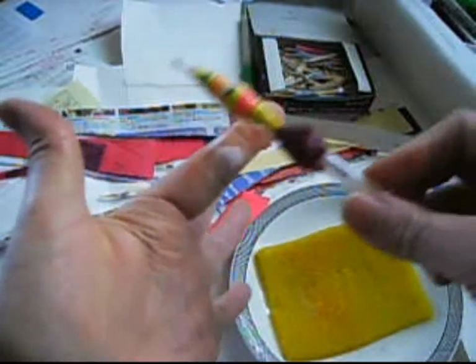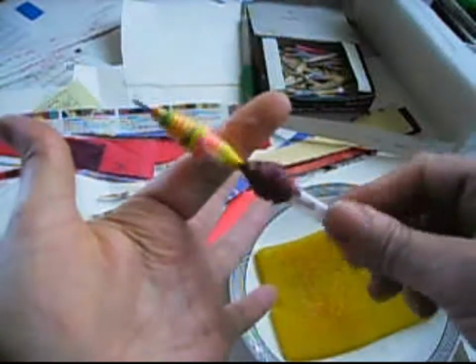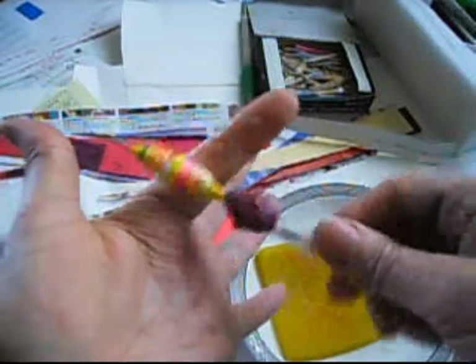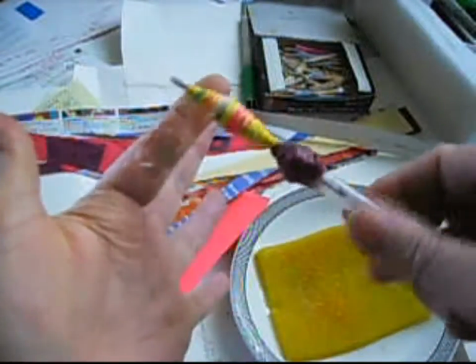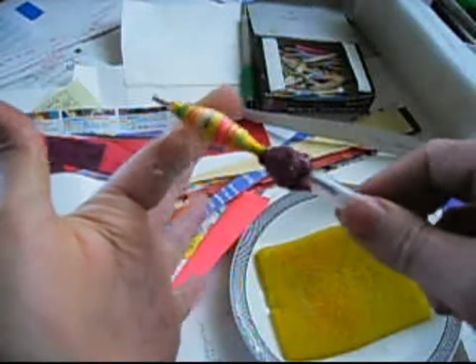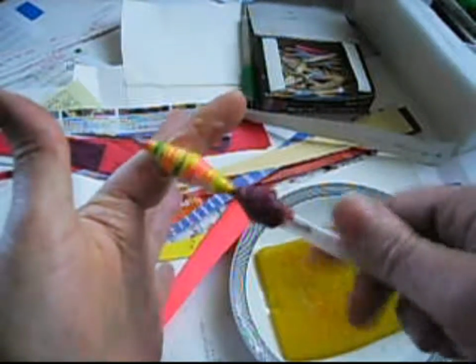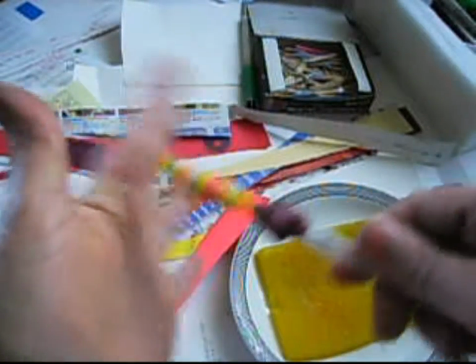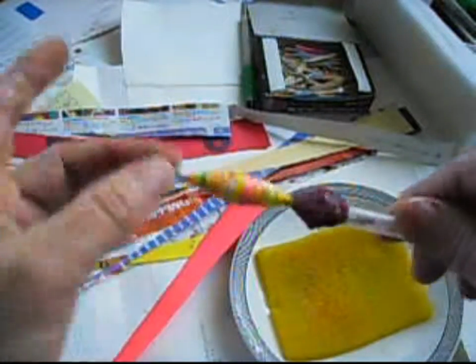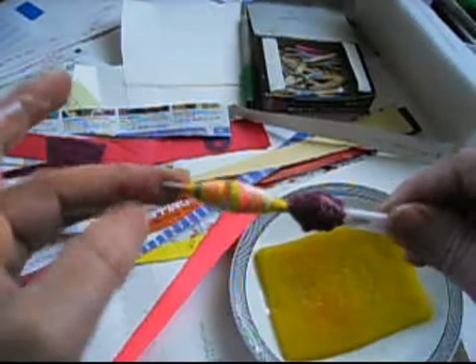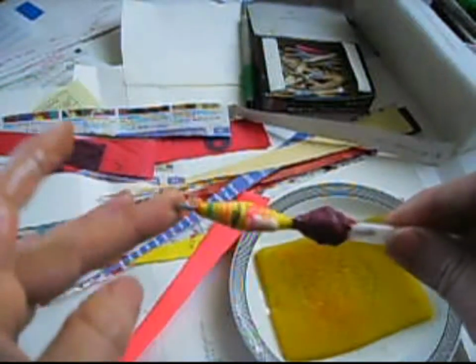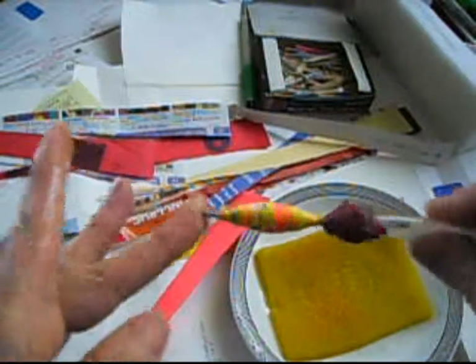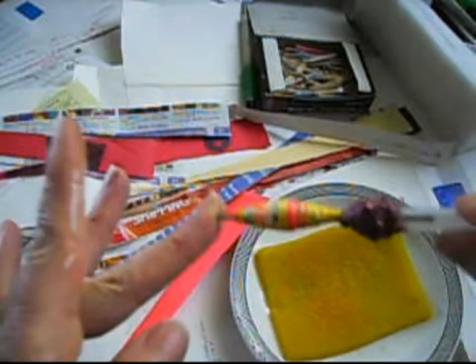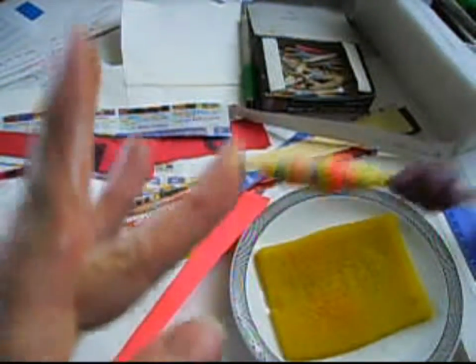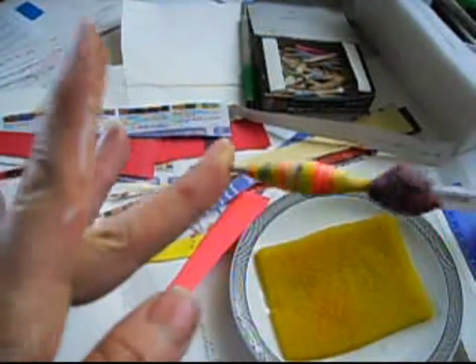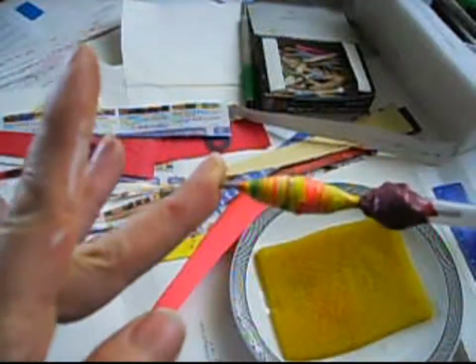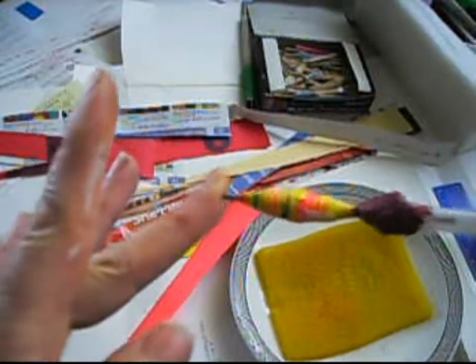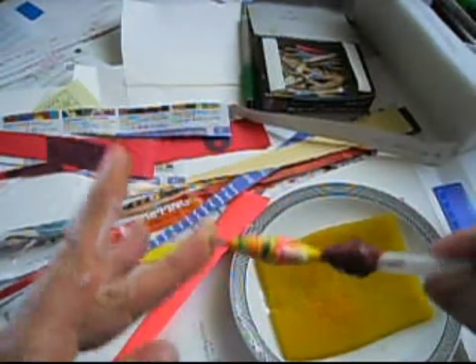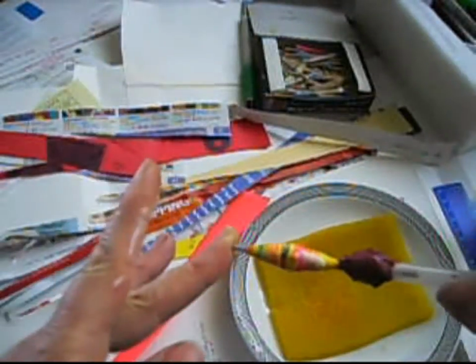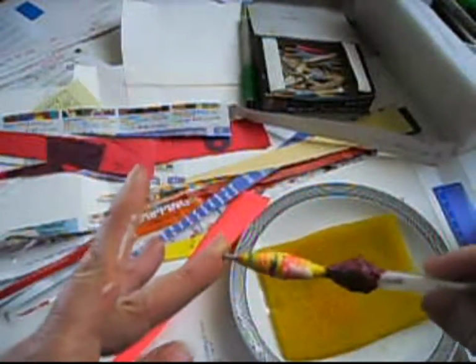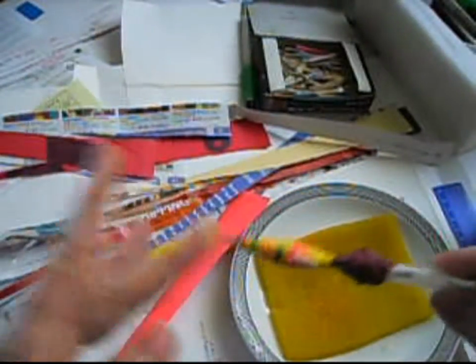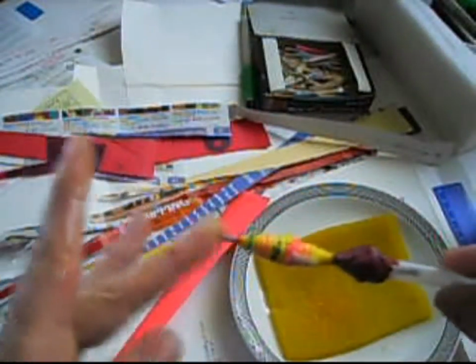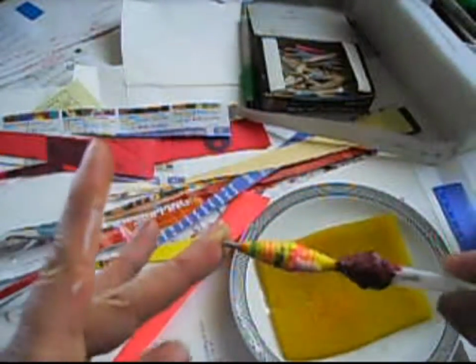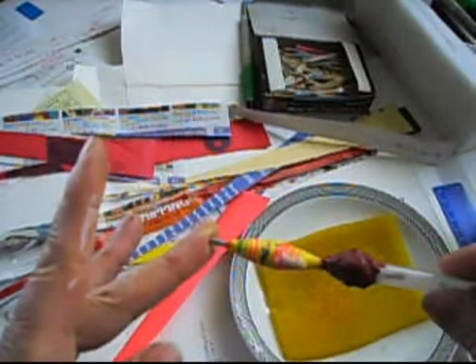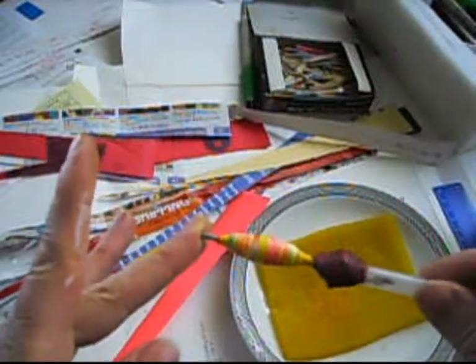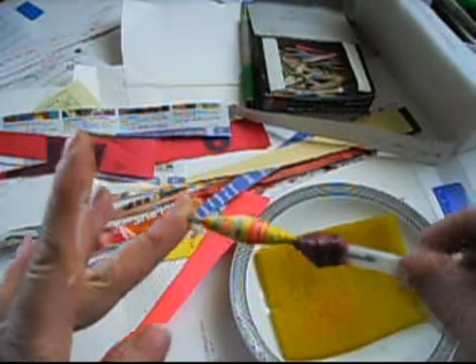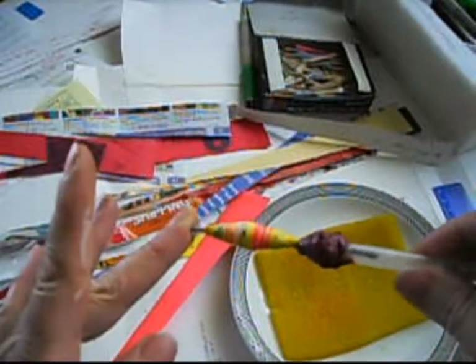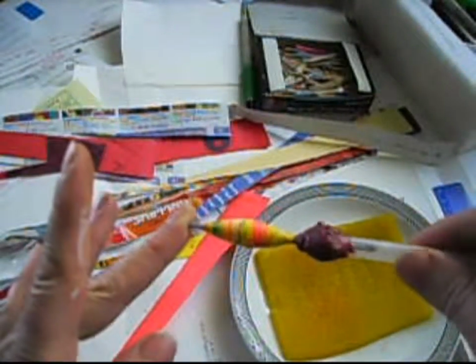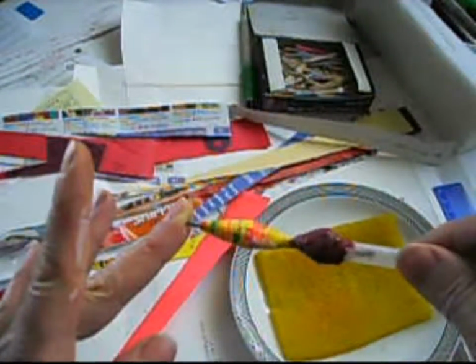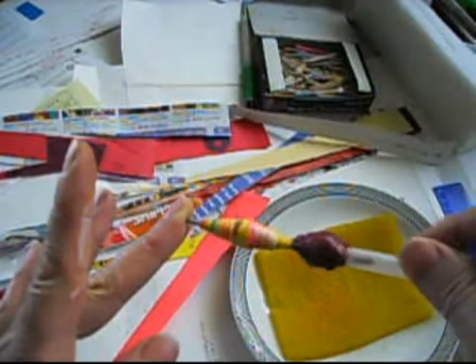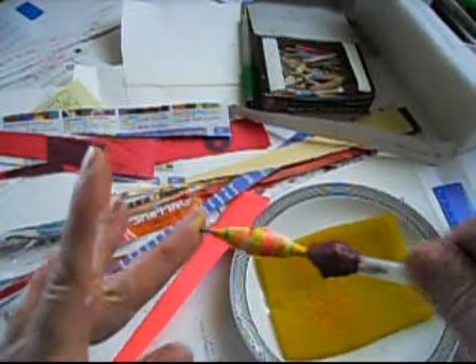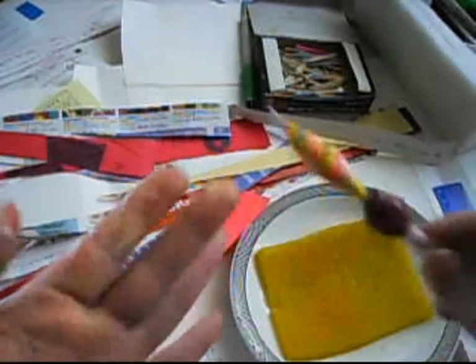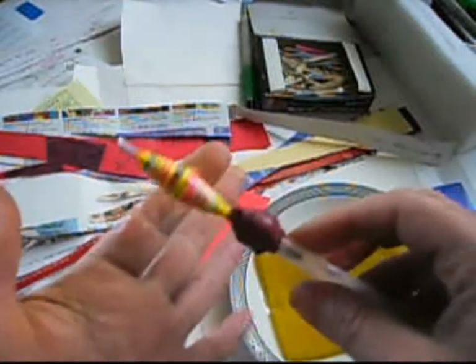I wish I had black paper so I could put it in the middle — it would come out really, really nice. But like I said, I use whatever I have, so this is what I have.